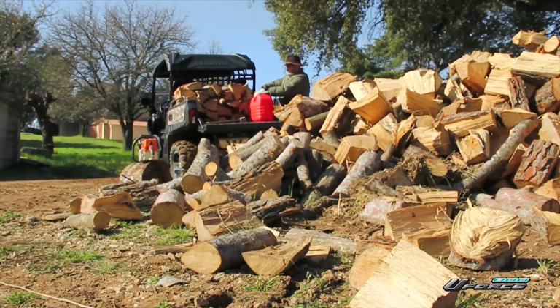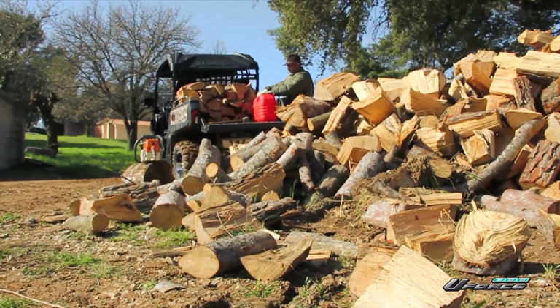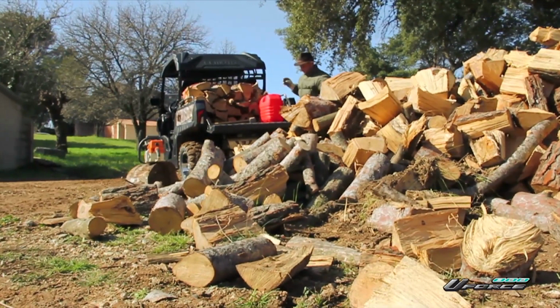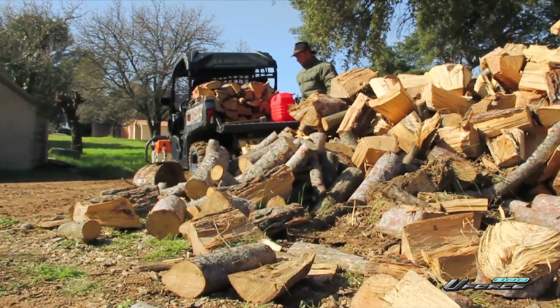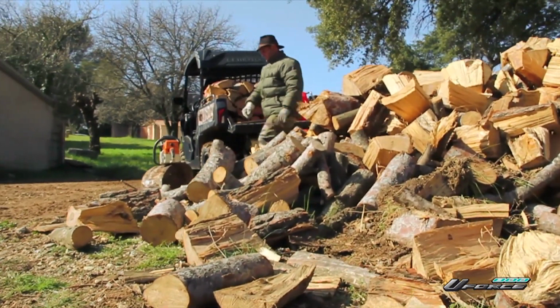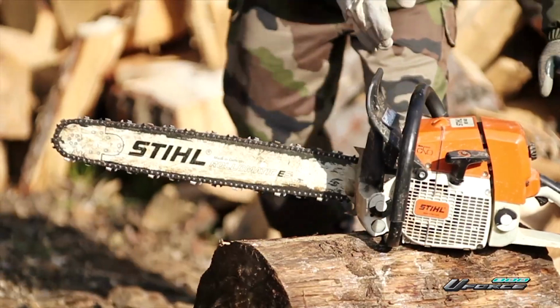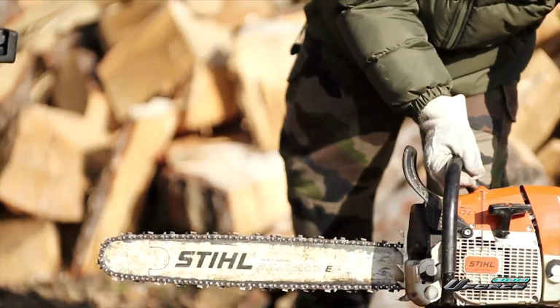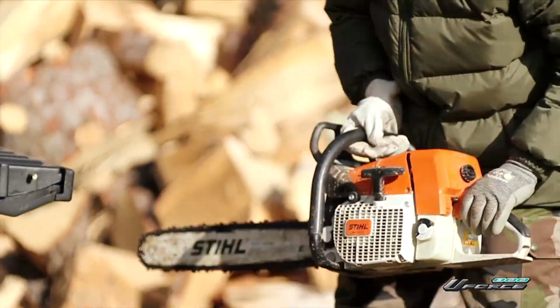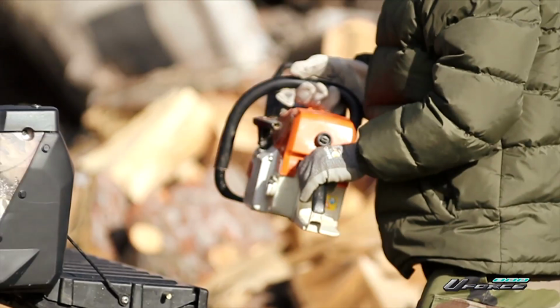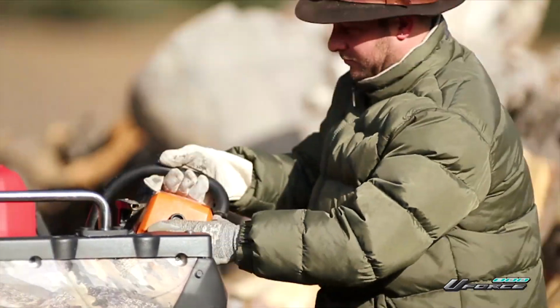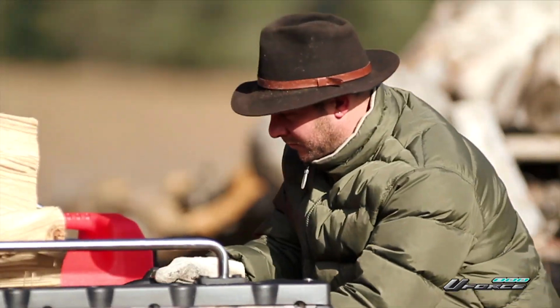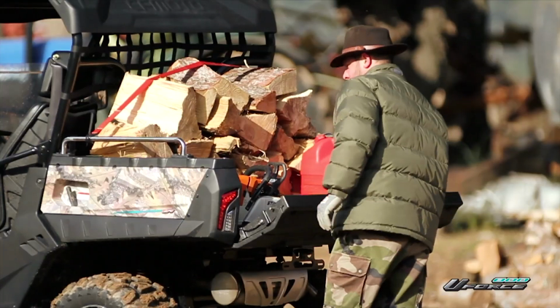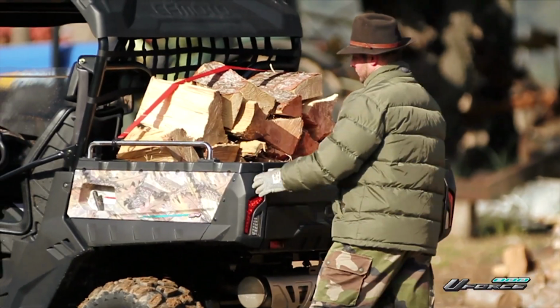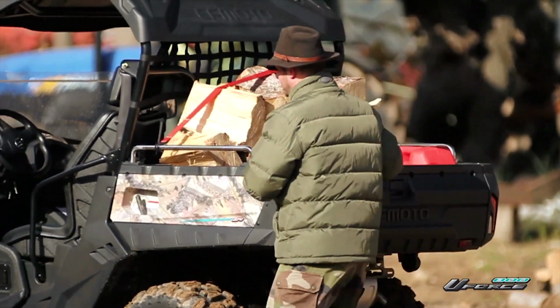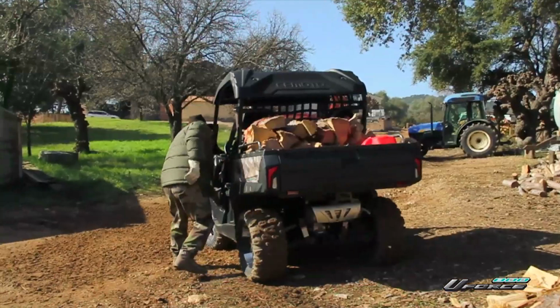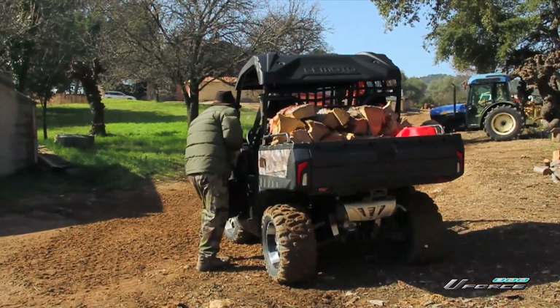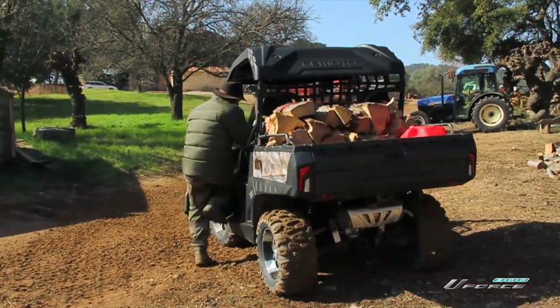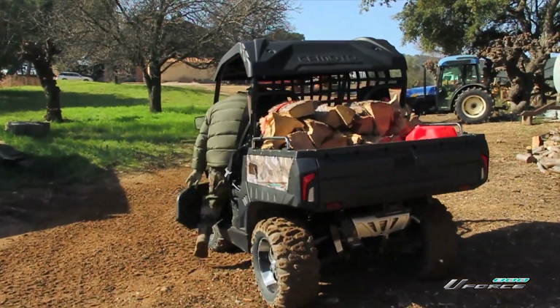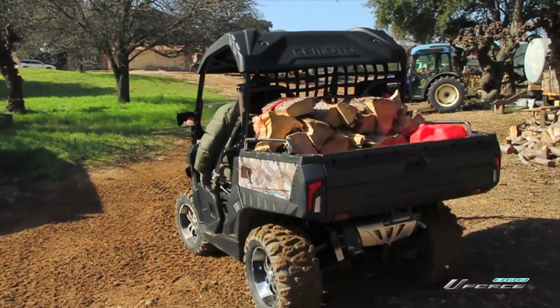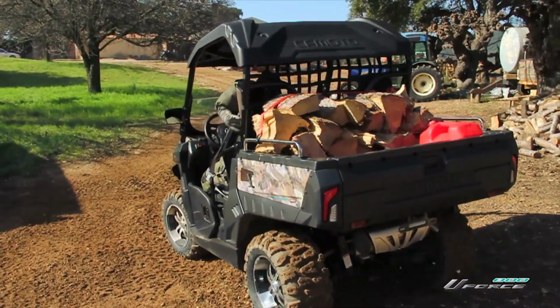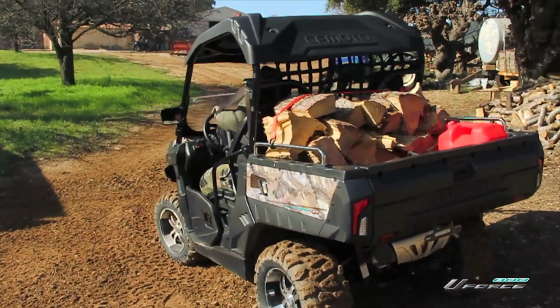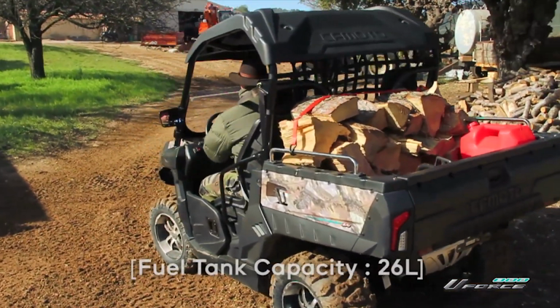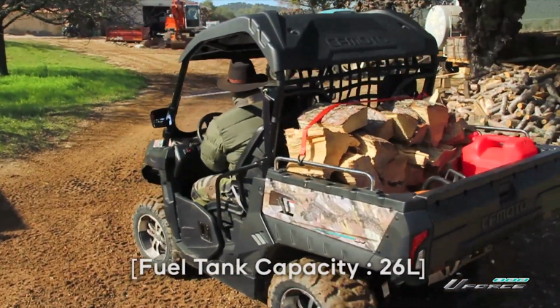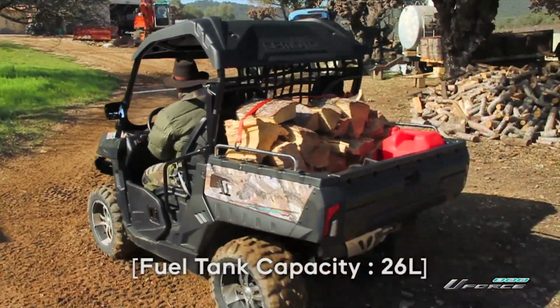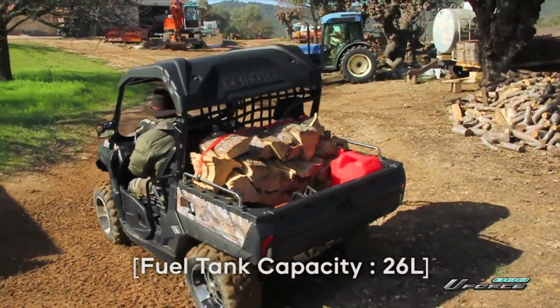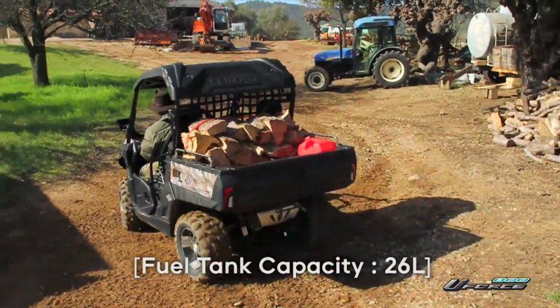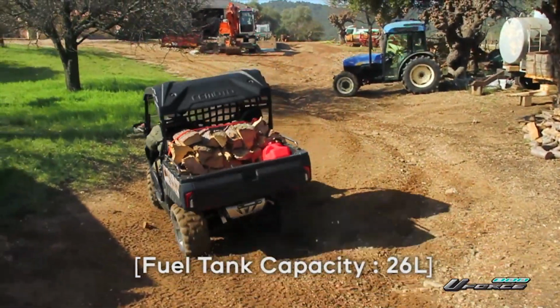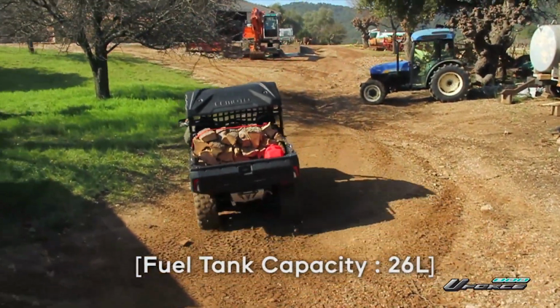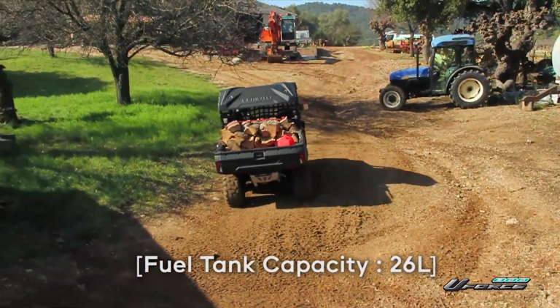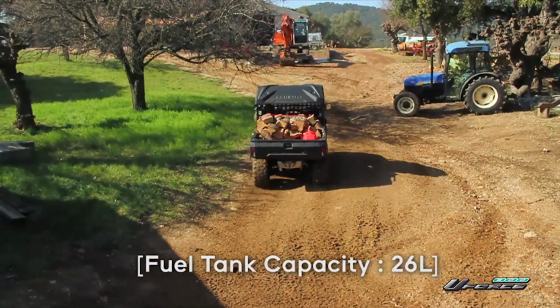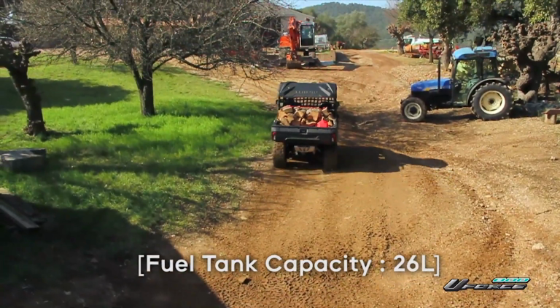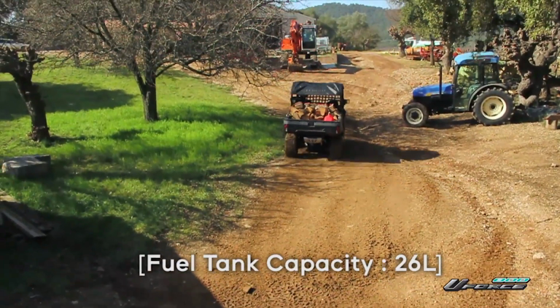Available in four stunning colors, the U-Force 800 now has more storage than ever. Its 130-liter or 300-kilo dump box and 26-liter fuel tank capacity let you haul even more tough stuff farther.